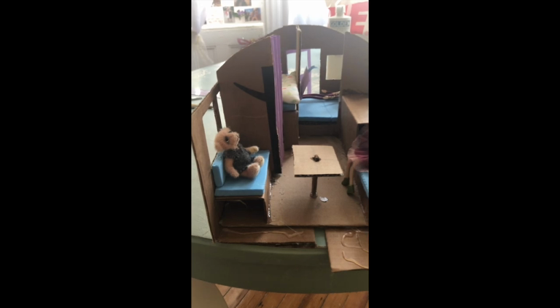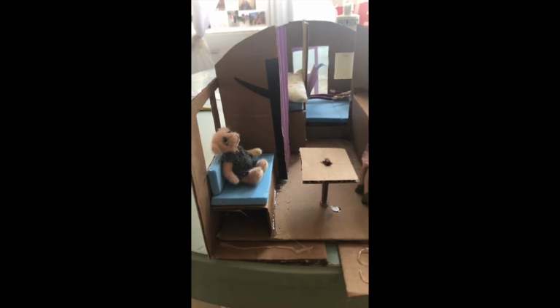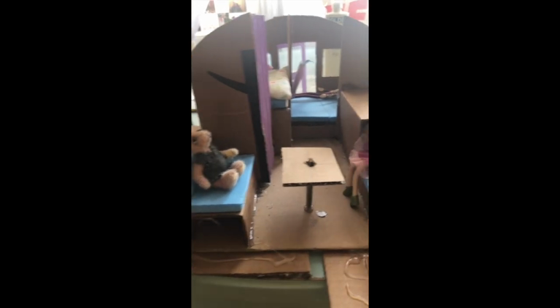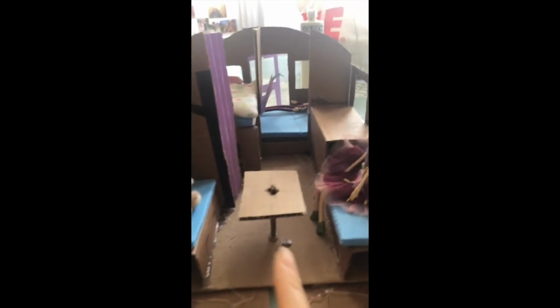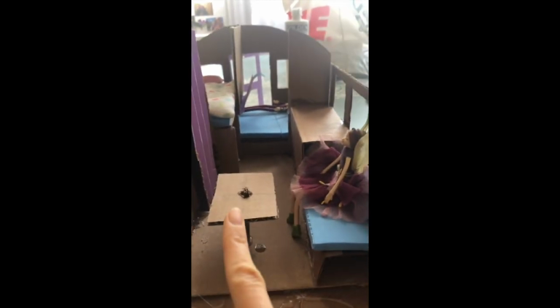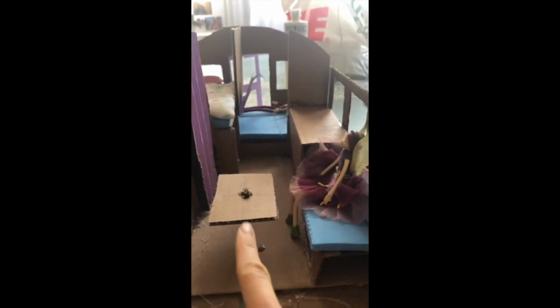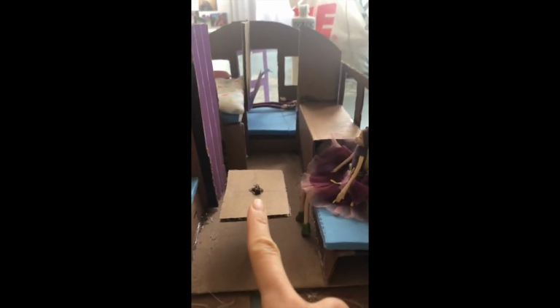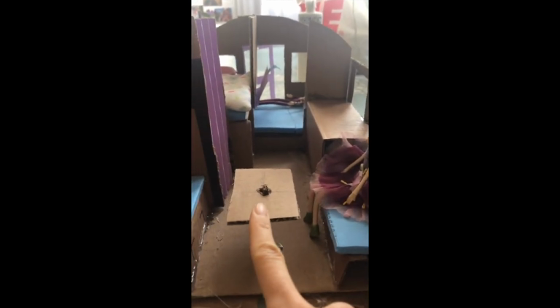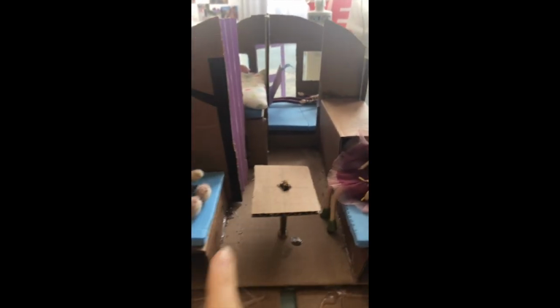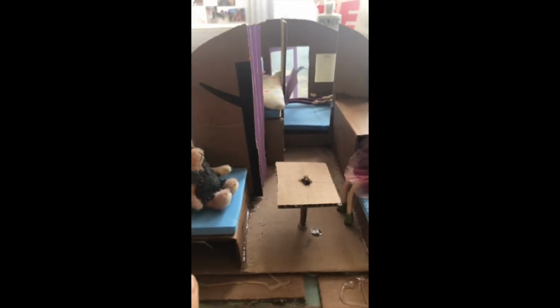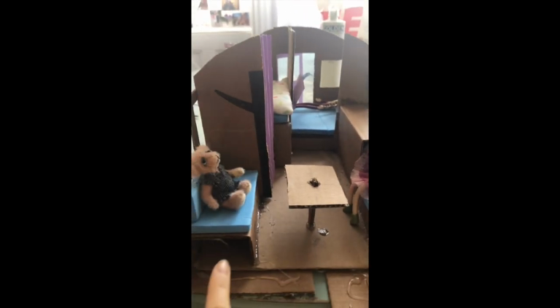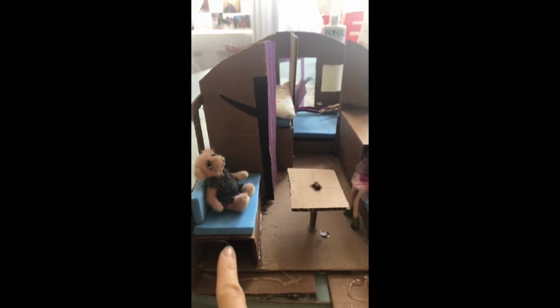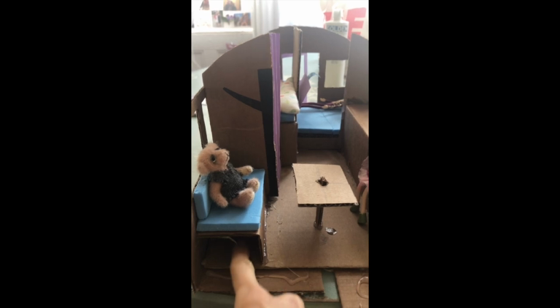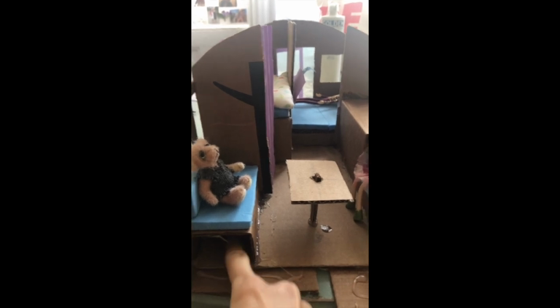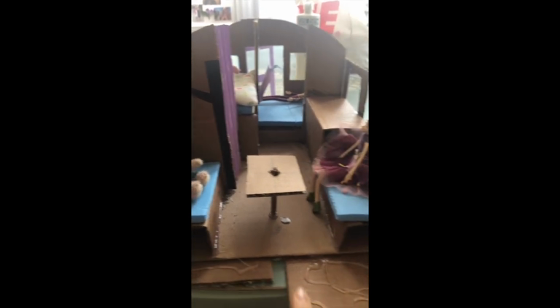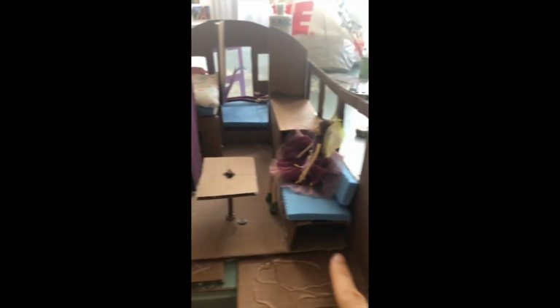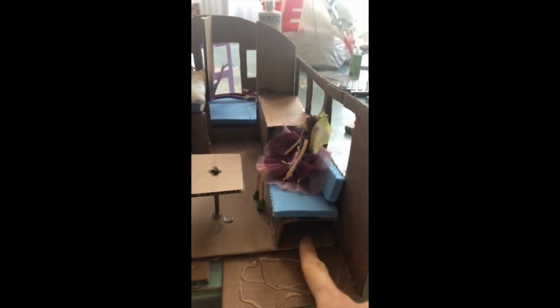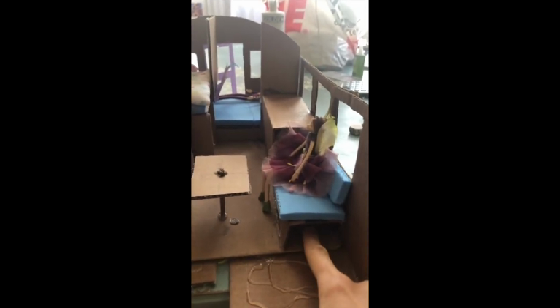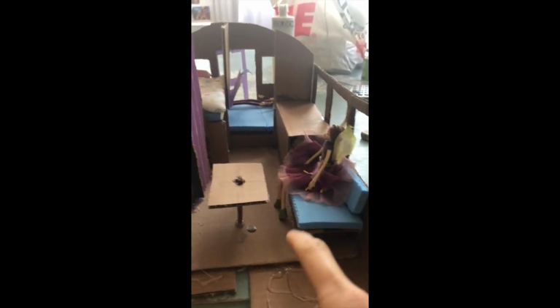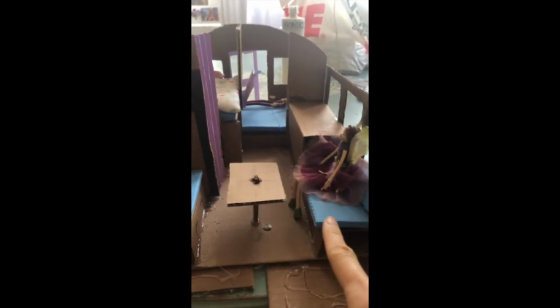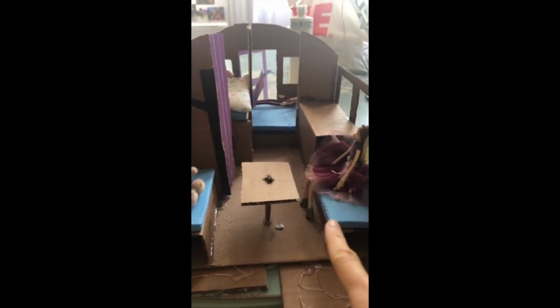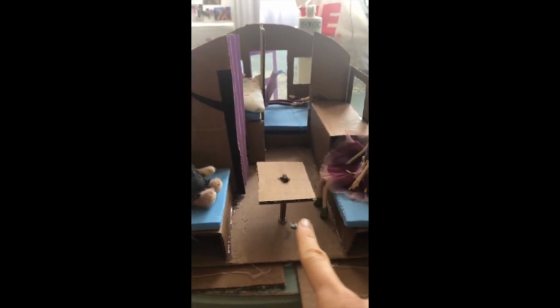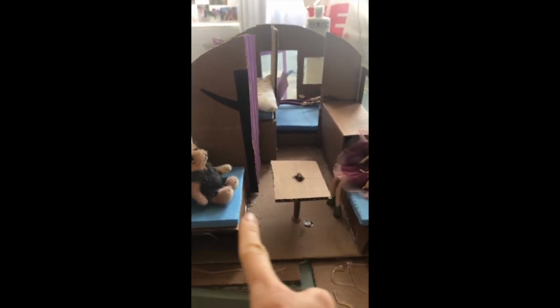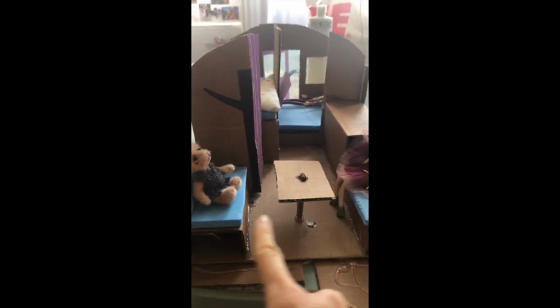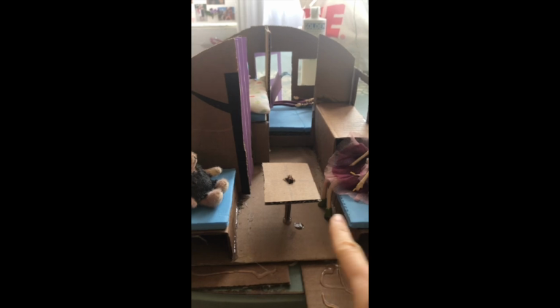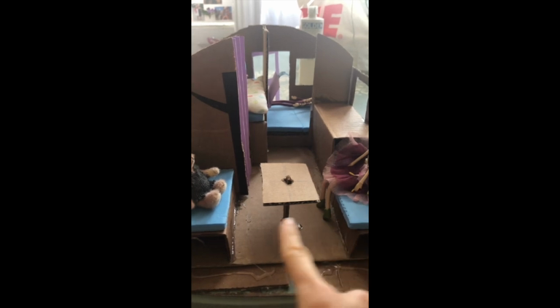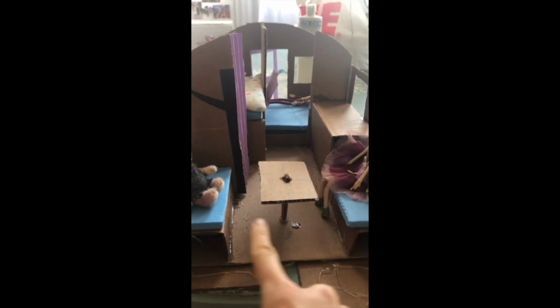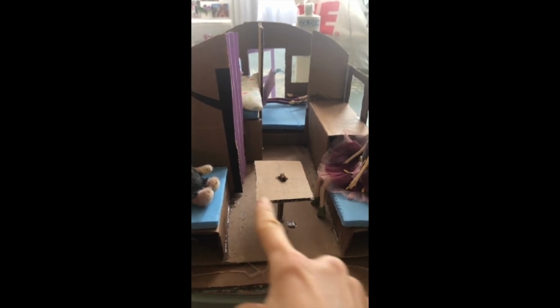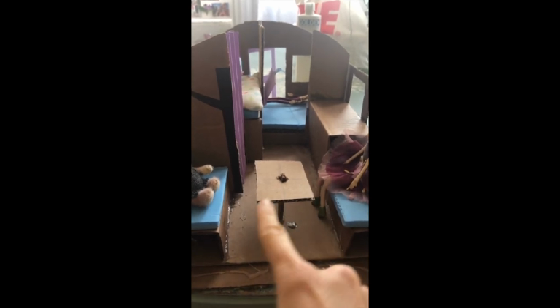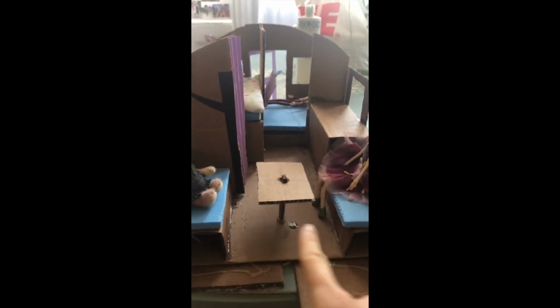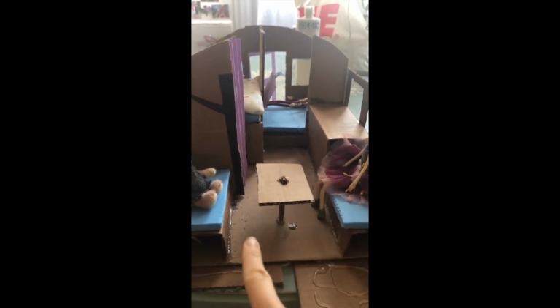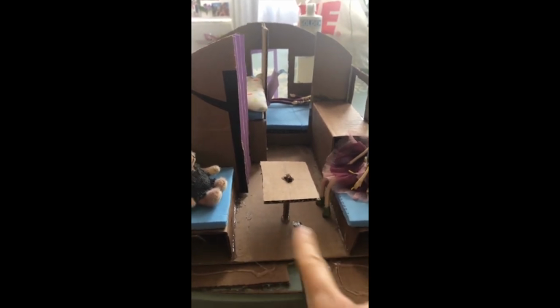This is a removable table. These two seats, with some storage underneath, can also serve as an extra bed with some planks of wood put in between.